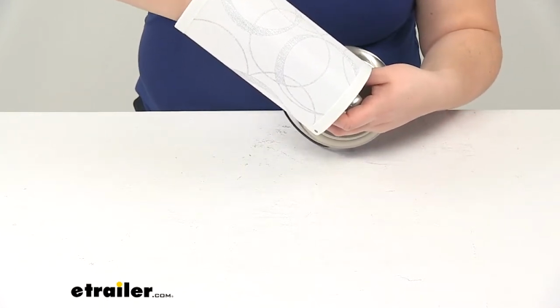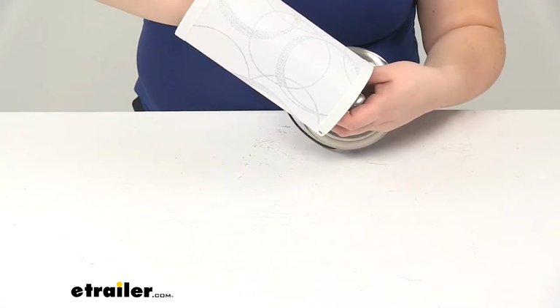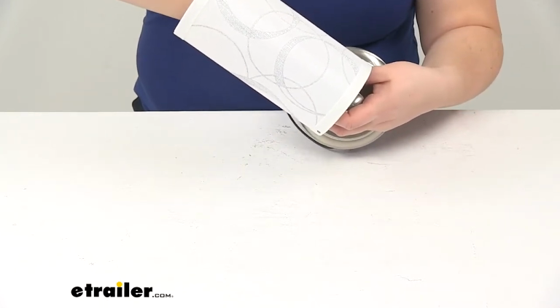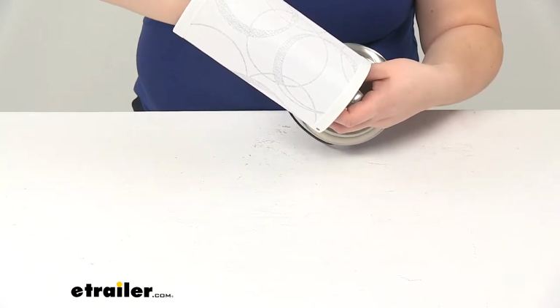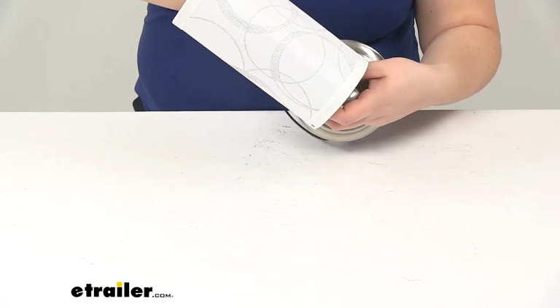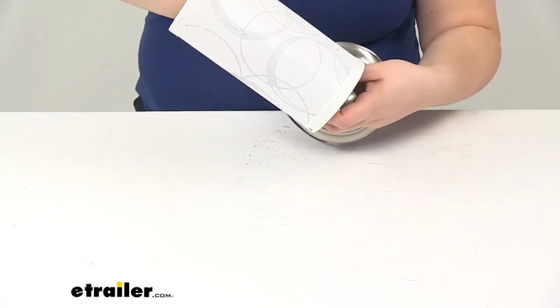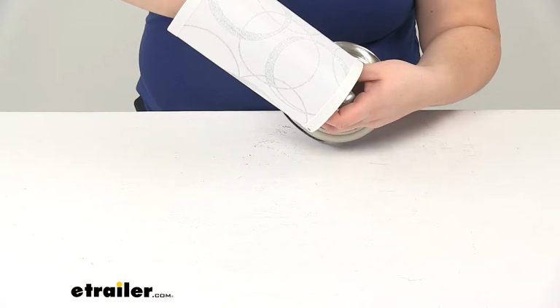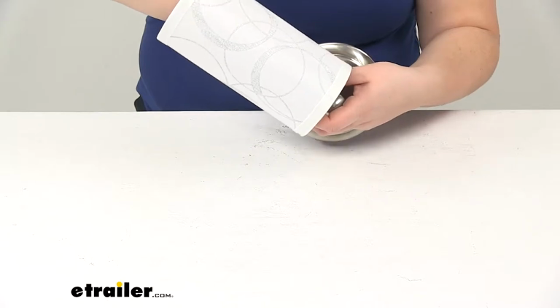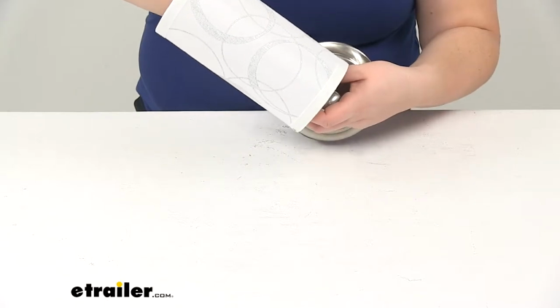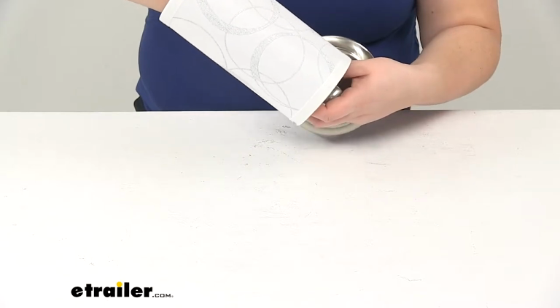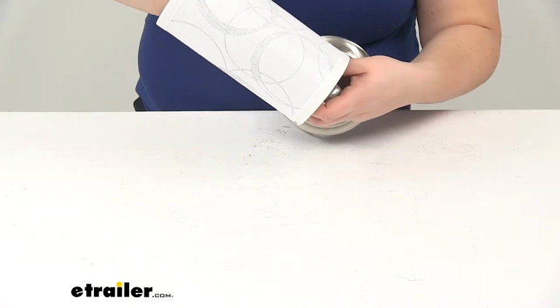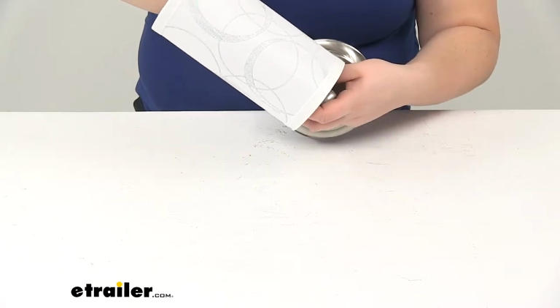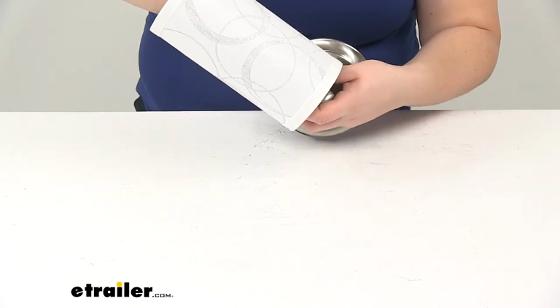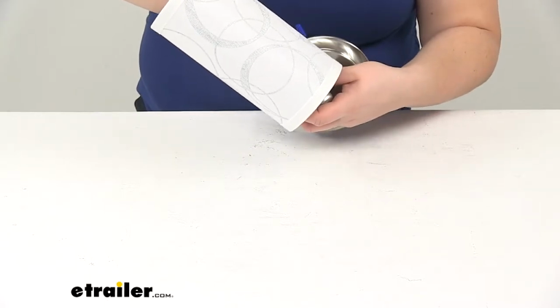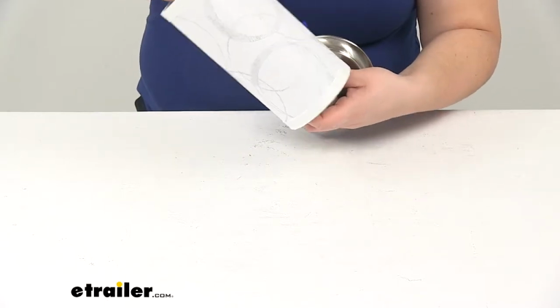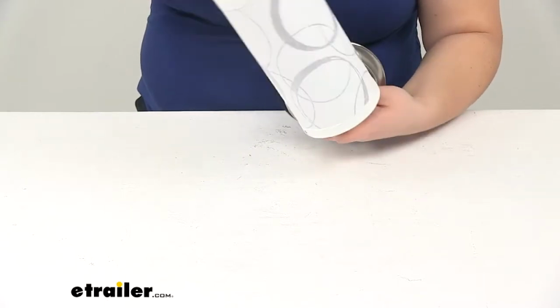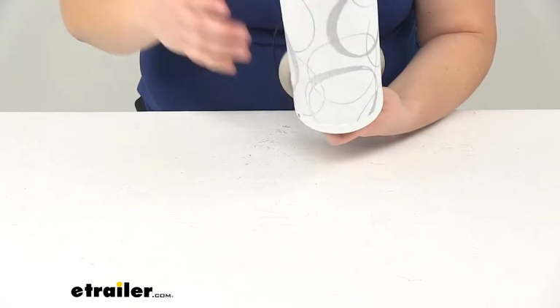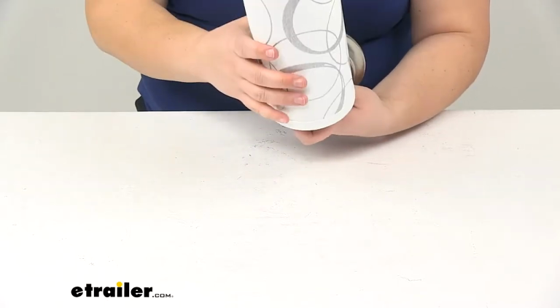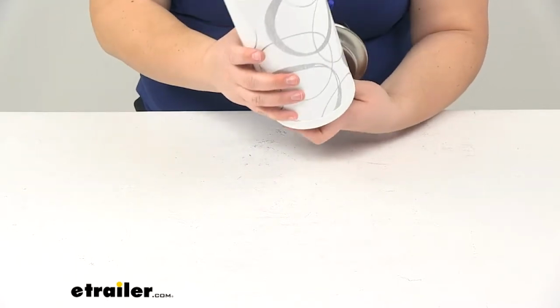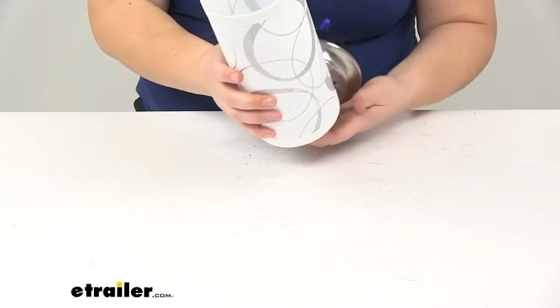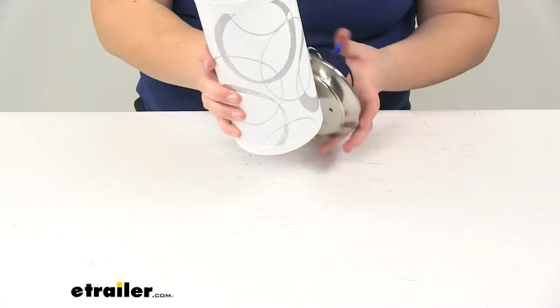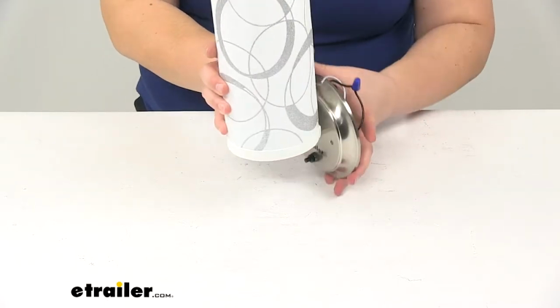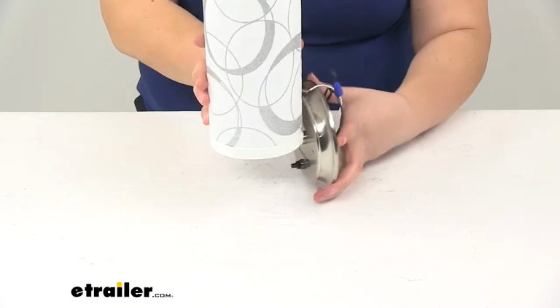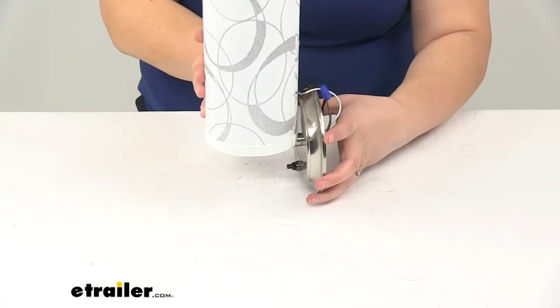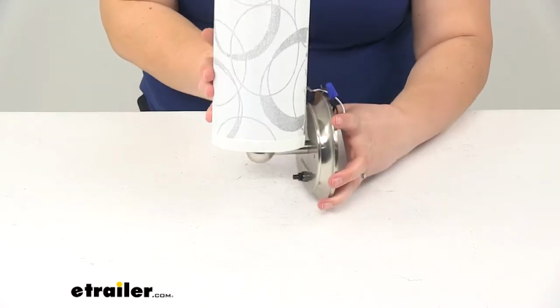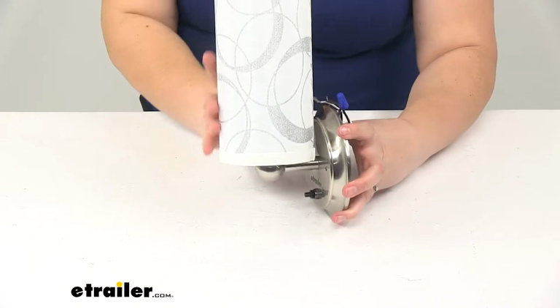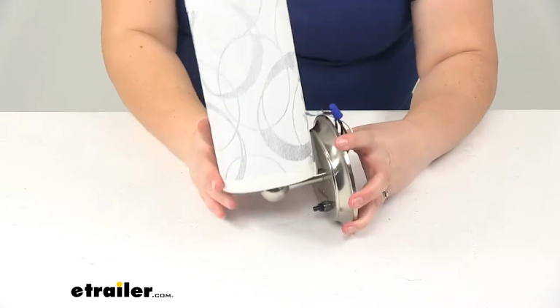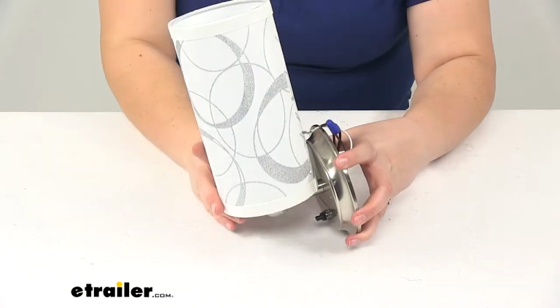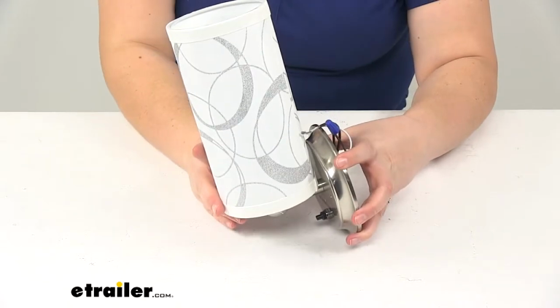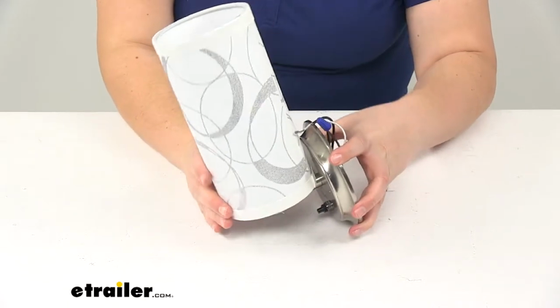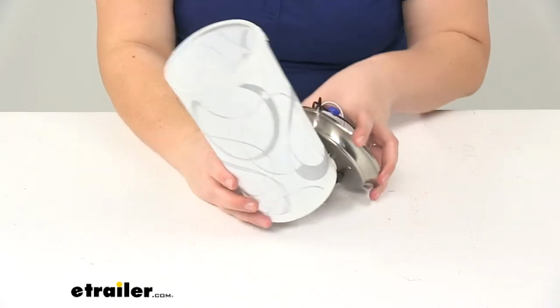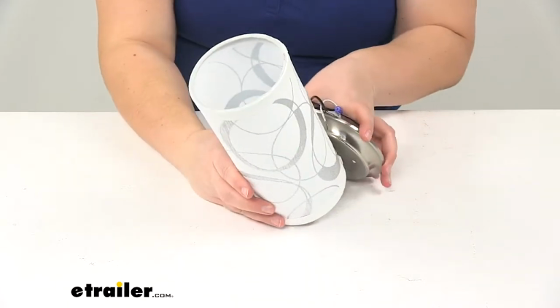We do have a couple of different options for shades. This is just one of the options that we have — I just wanted to give you an idea of what that looks like with the shade in place.